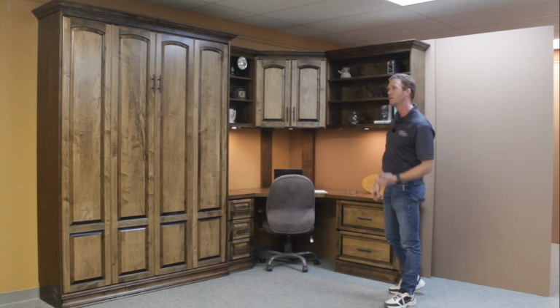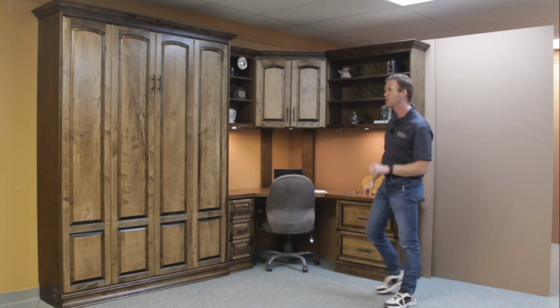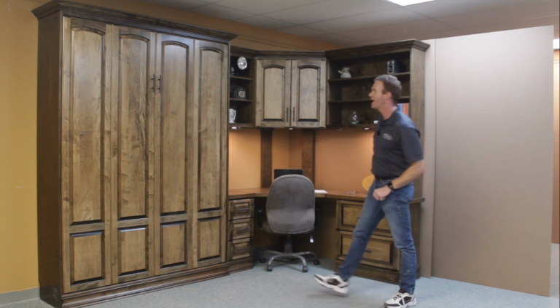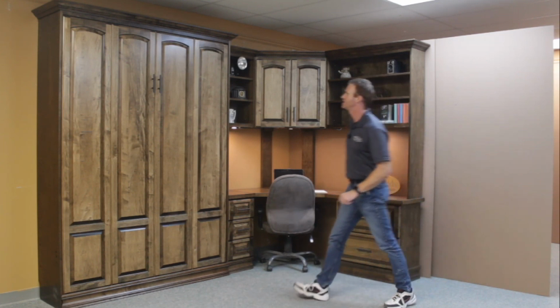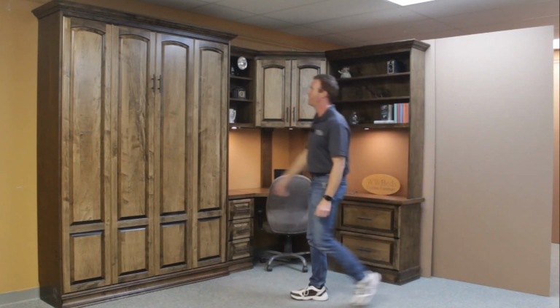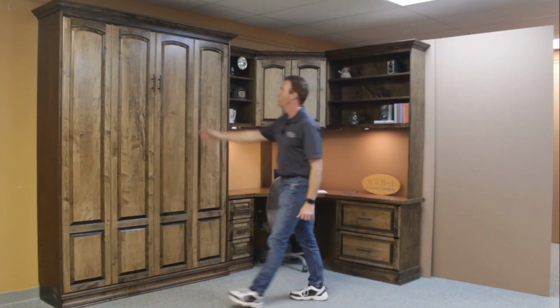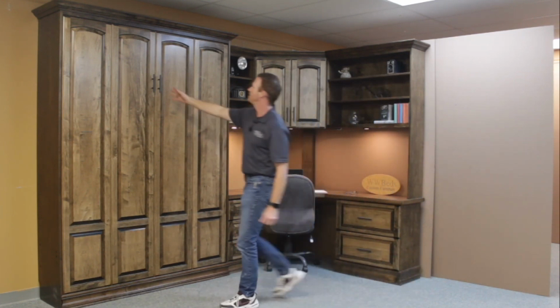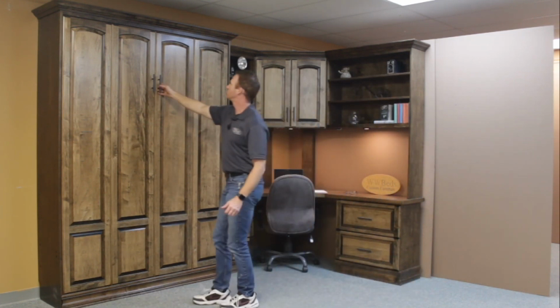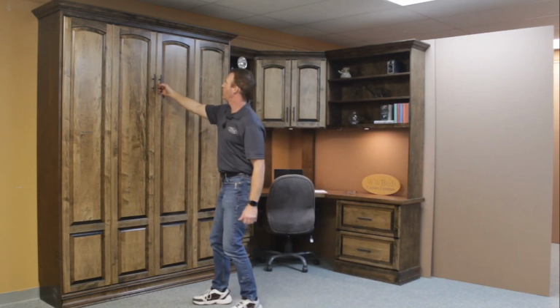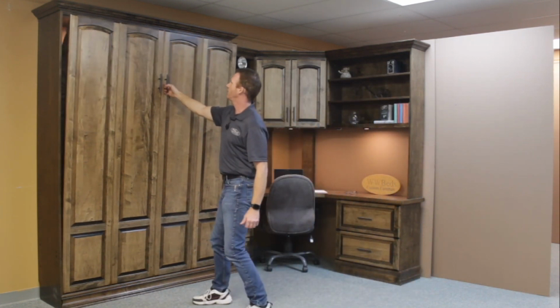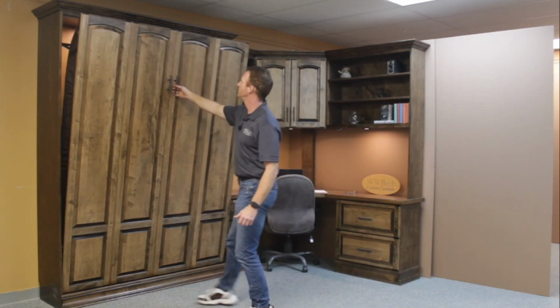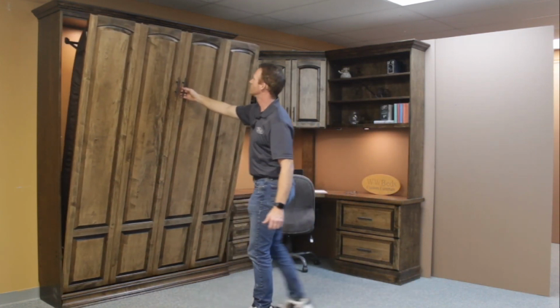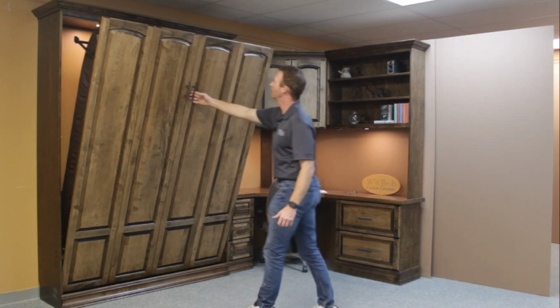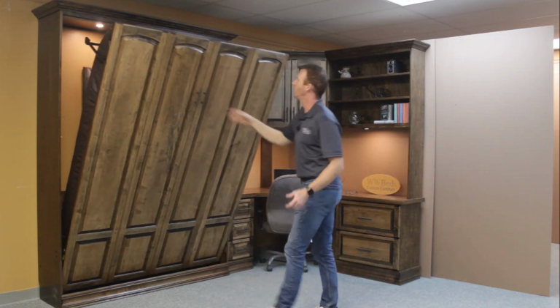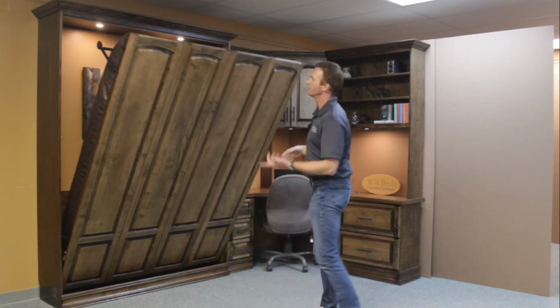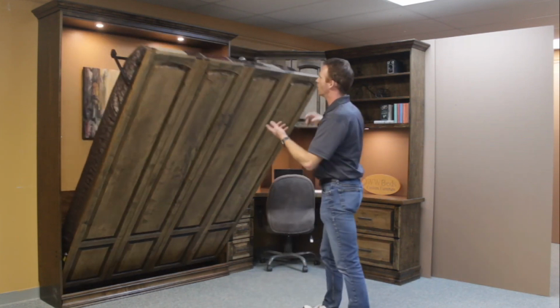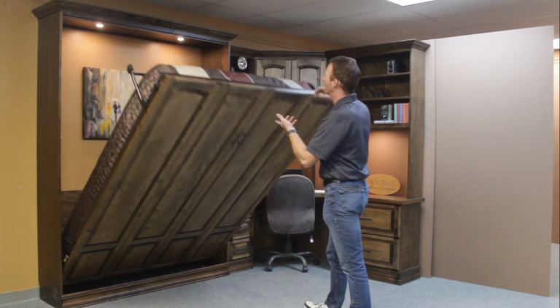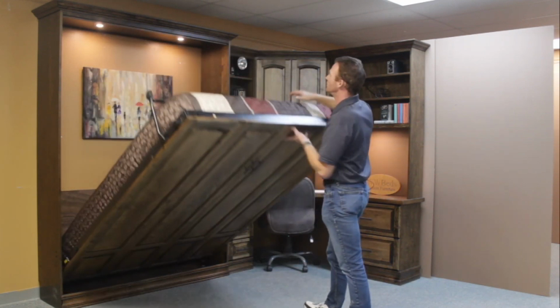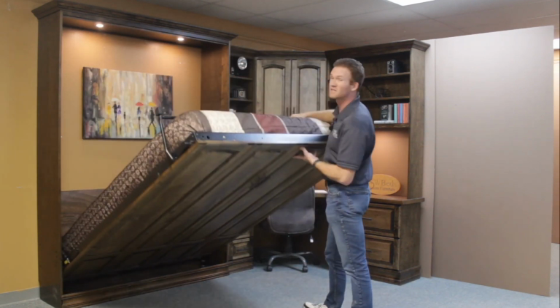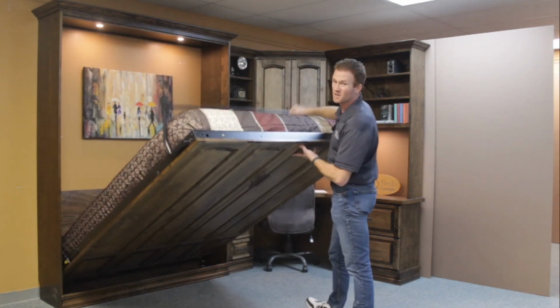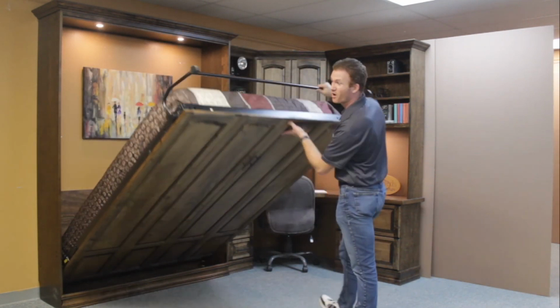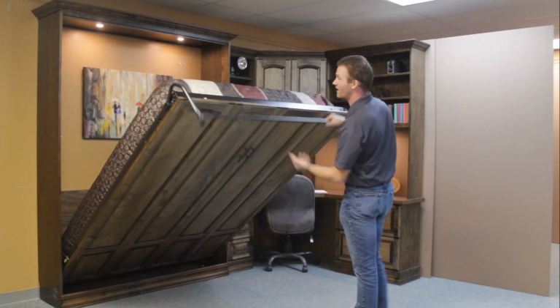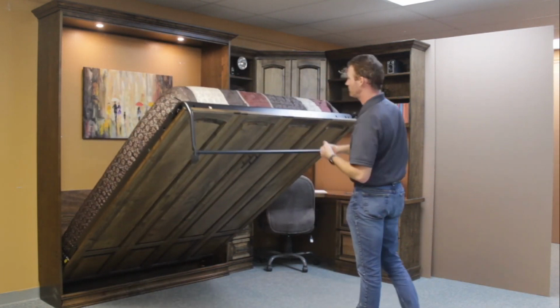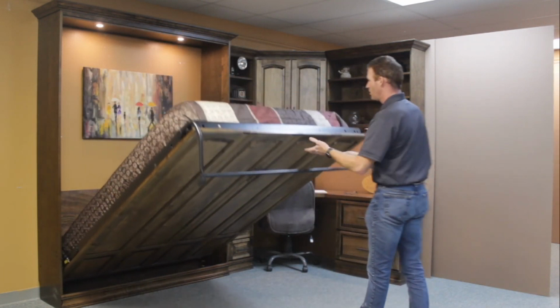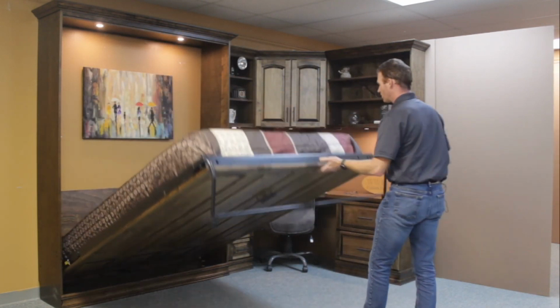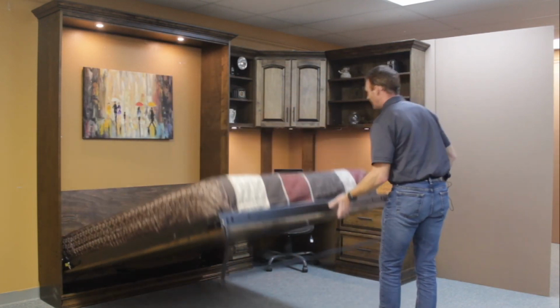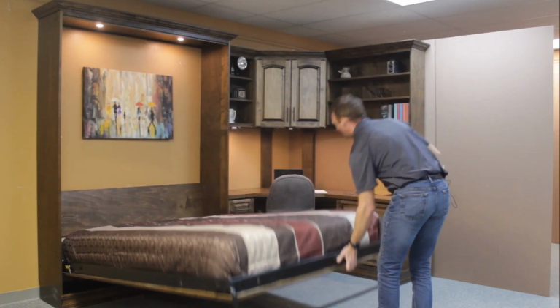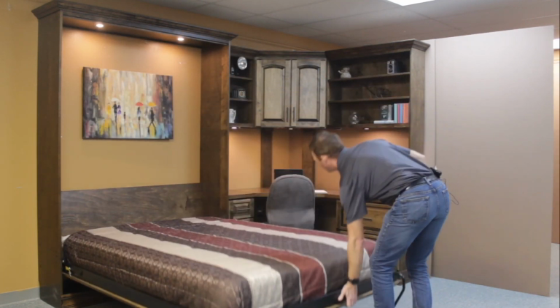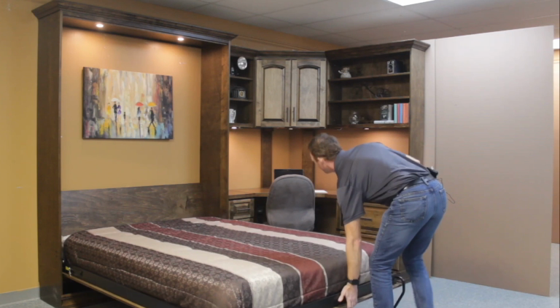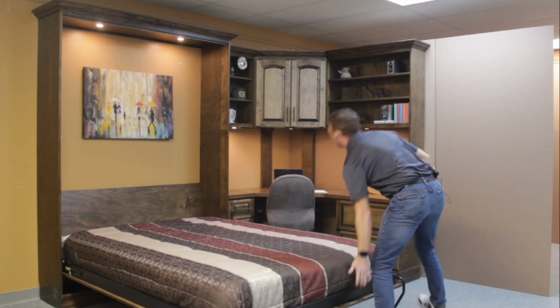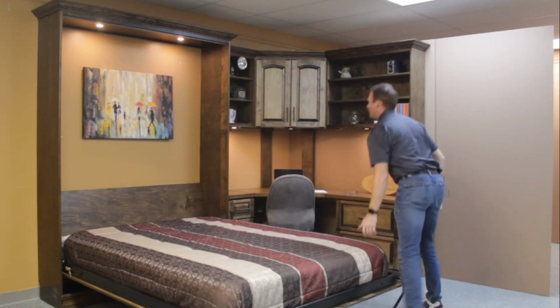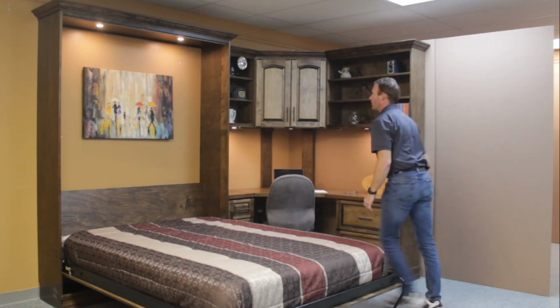Let me show you how to access the bed. Basically just pull on the handle here. This bed is really lightweight, really easy to open up. Notice the lights come on automatically. Rotate the leg down, take it to the ground.